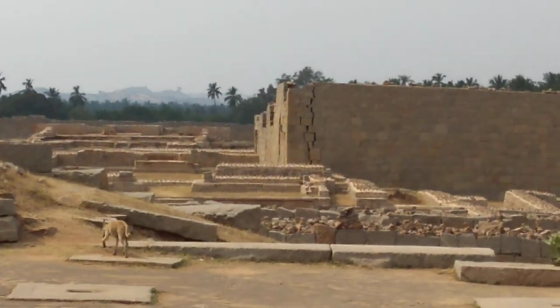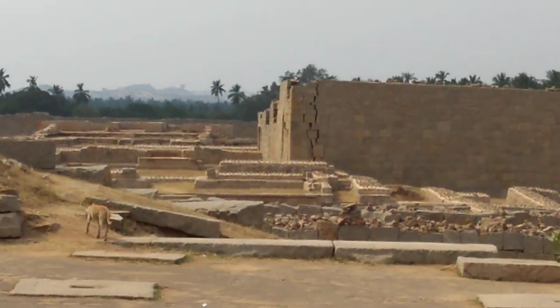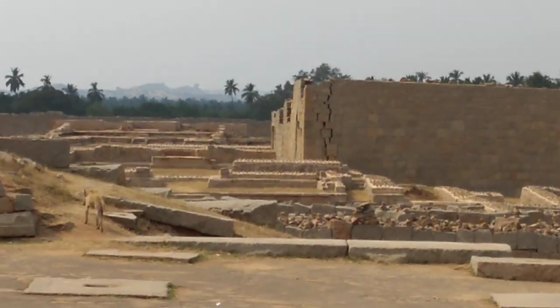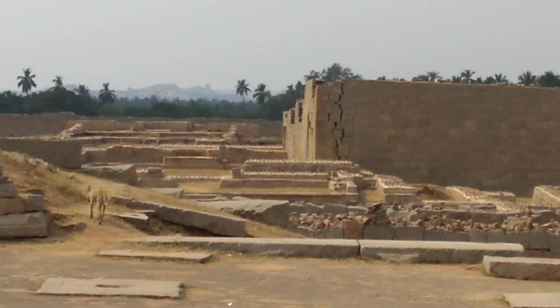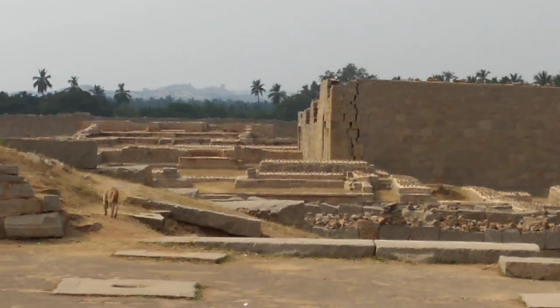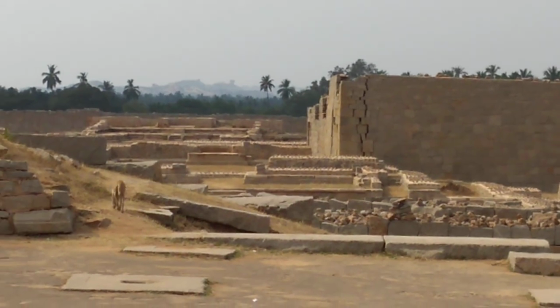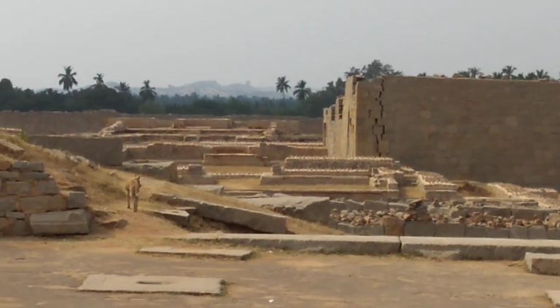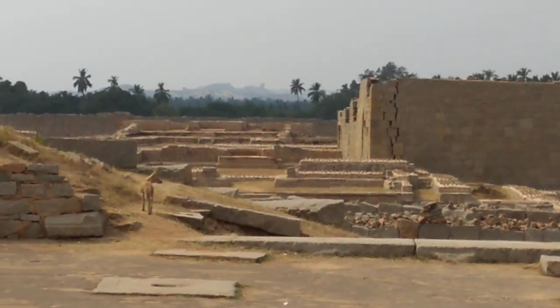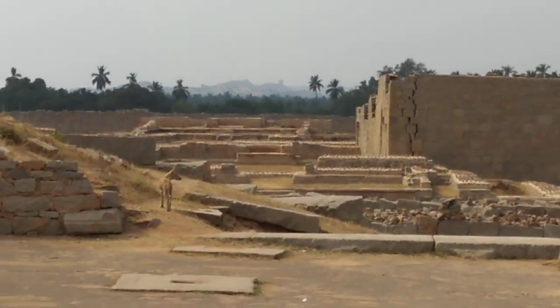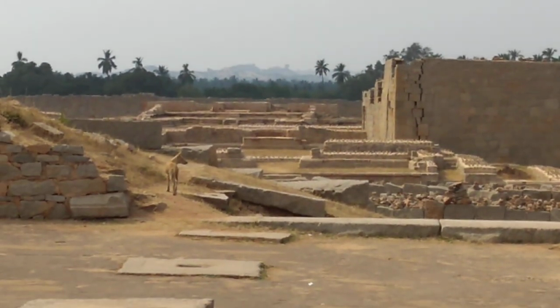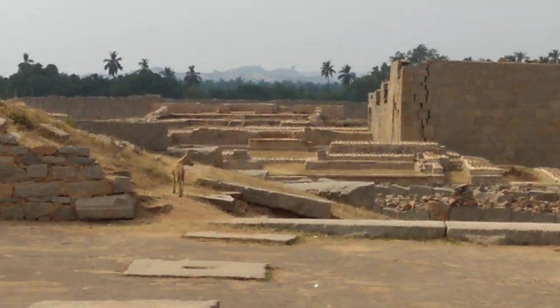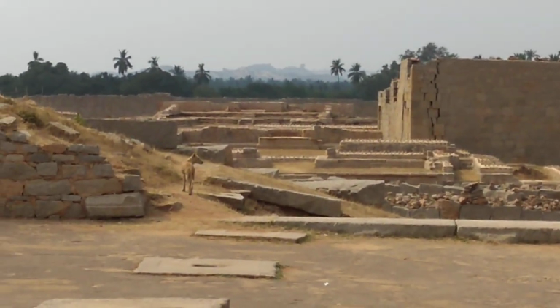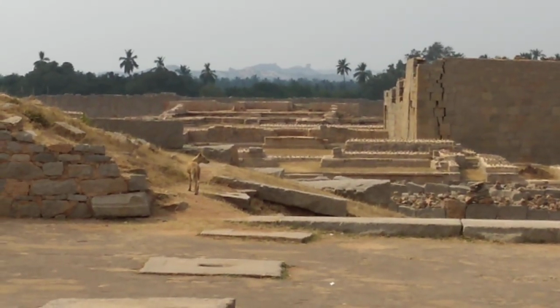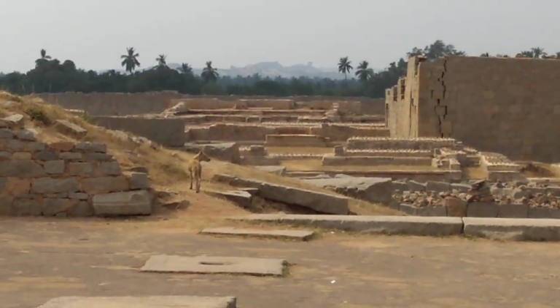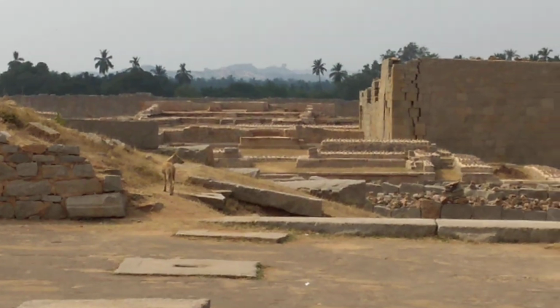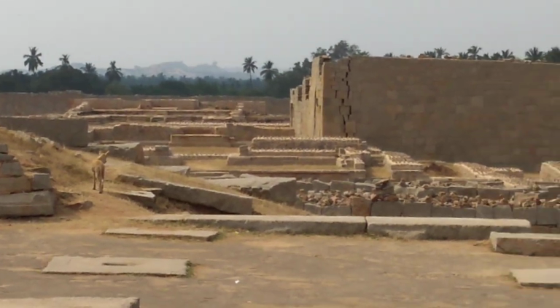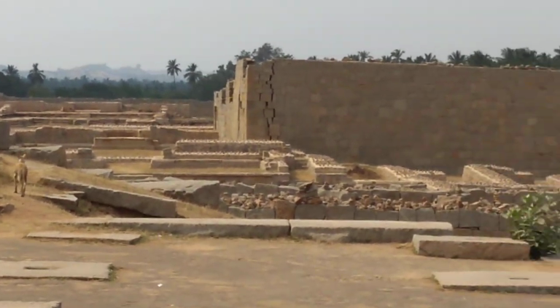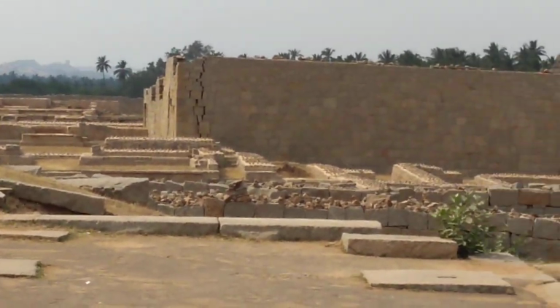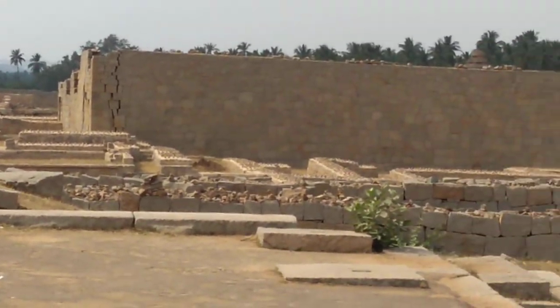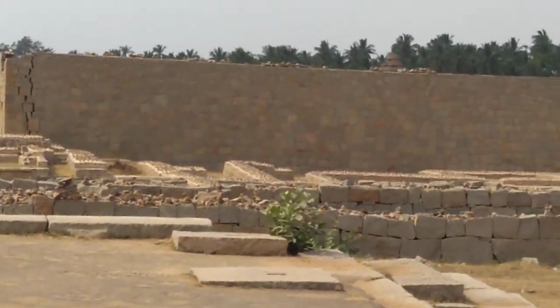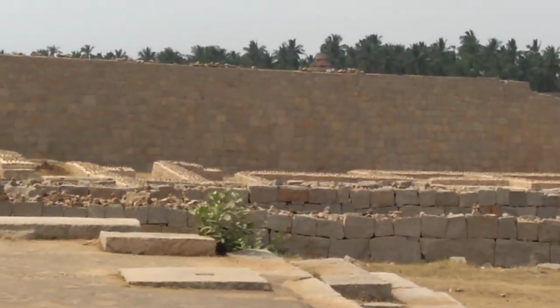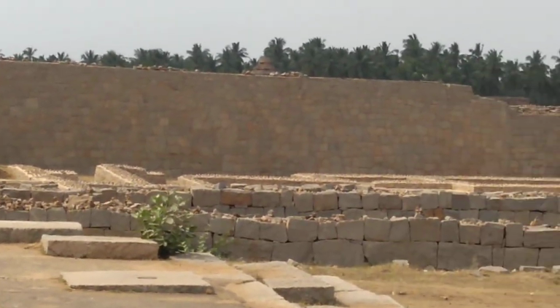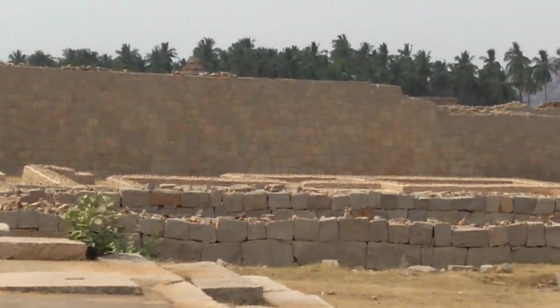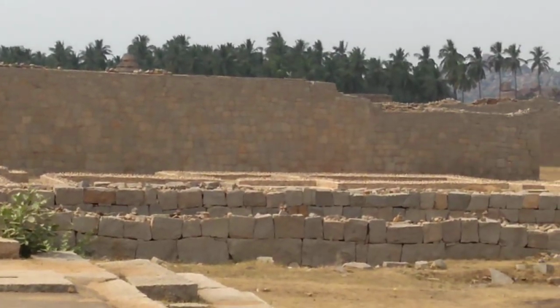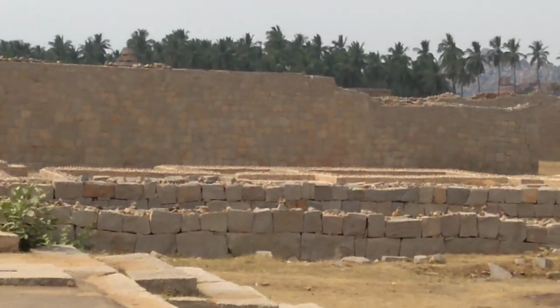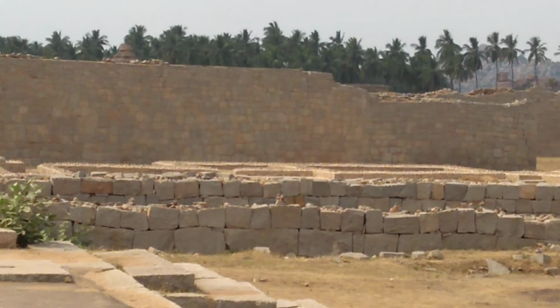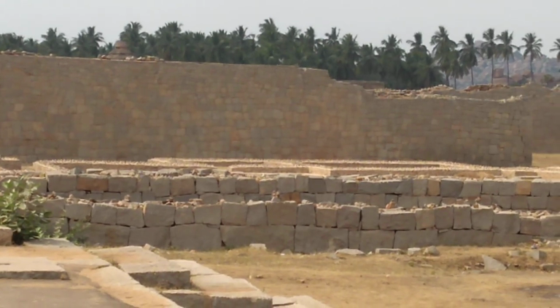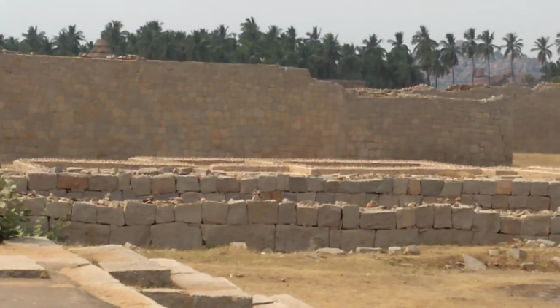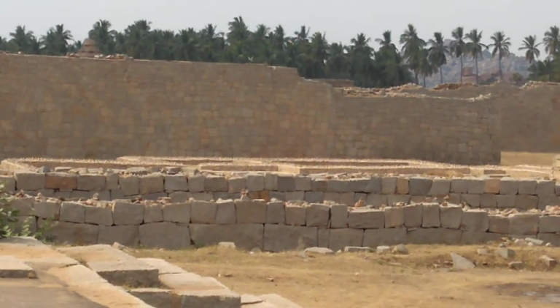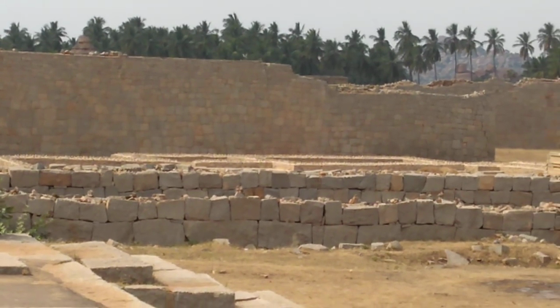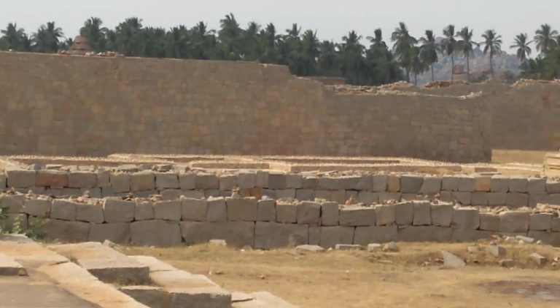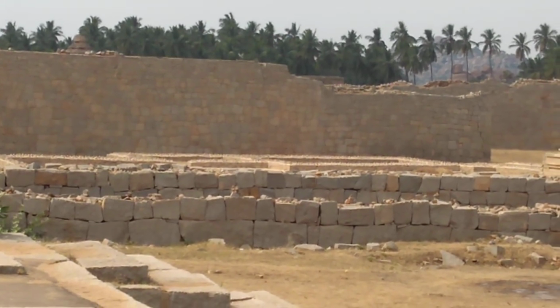We are looking only at the basement of Ranga Mahal, which is made from stone. On top, the palace was a wooden structure, and that wooden part is now gone. Near these two palaces, you can see this tall wall.